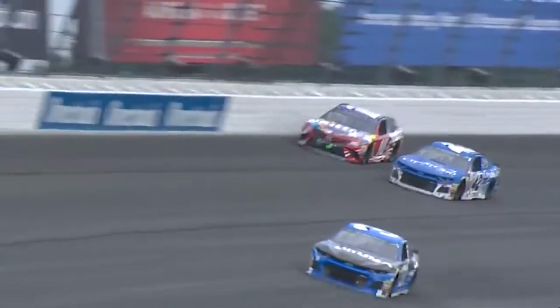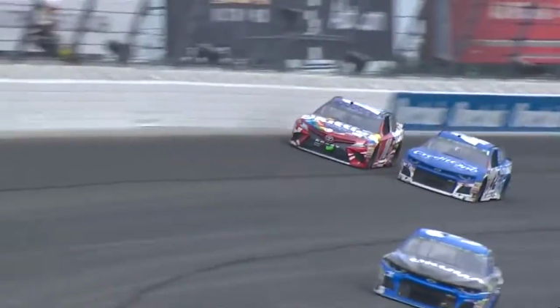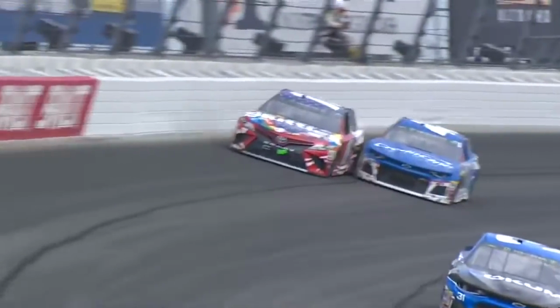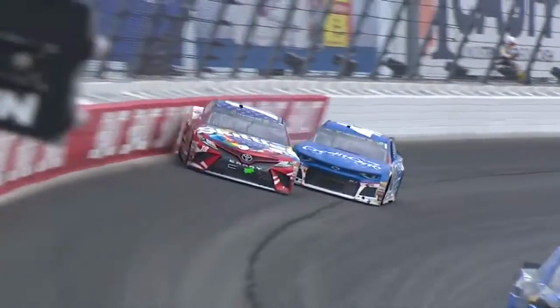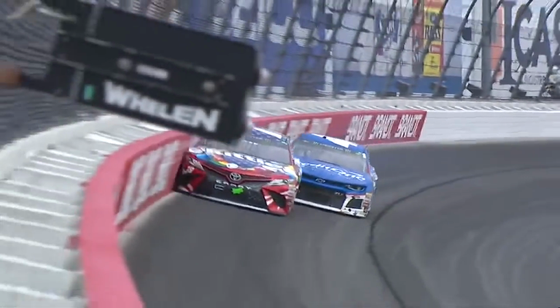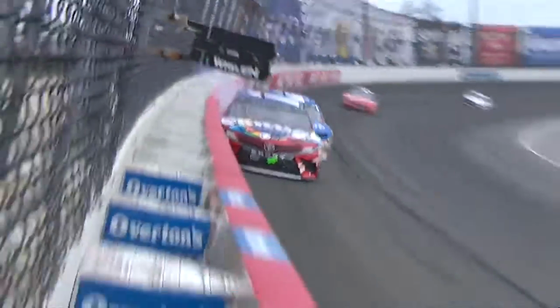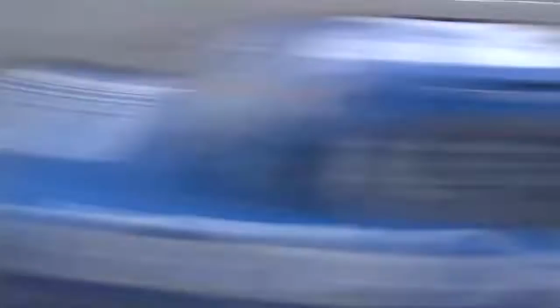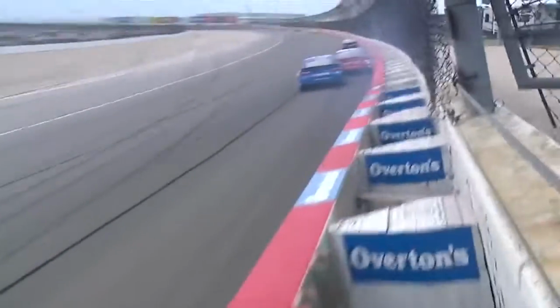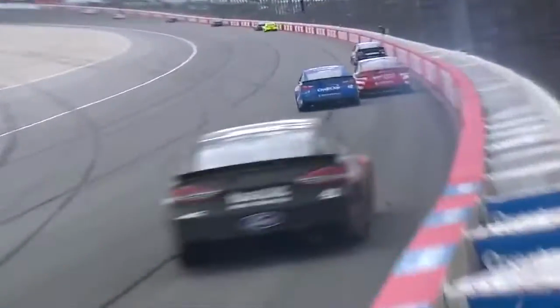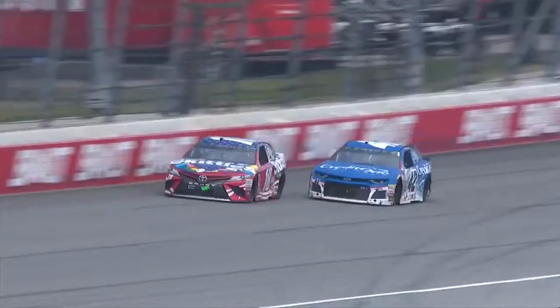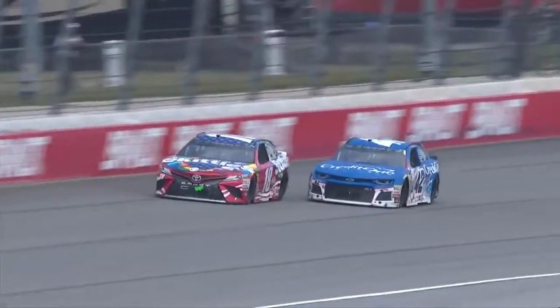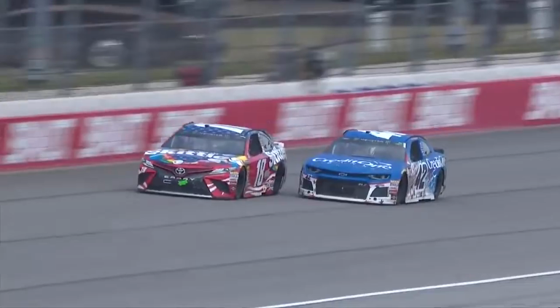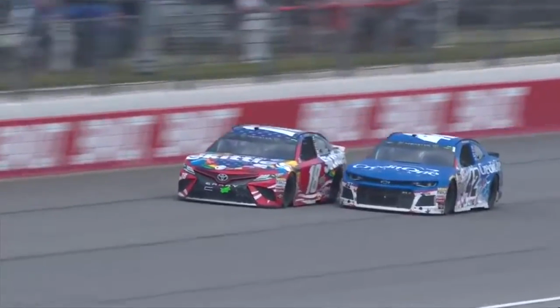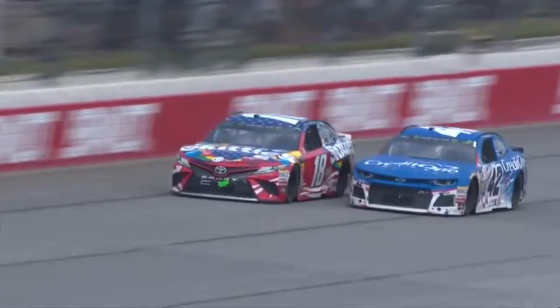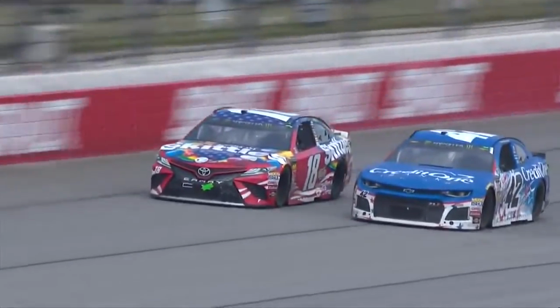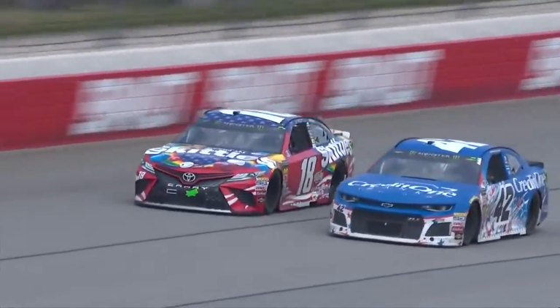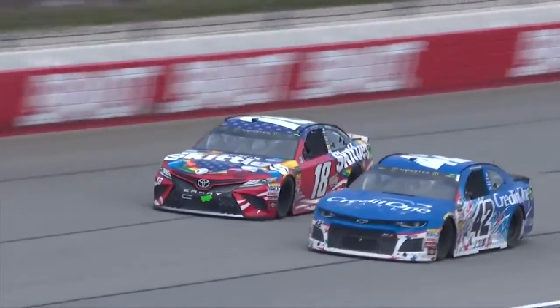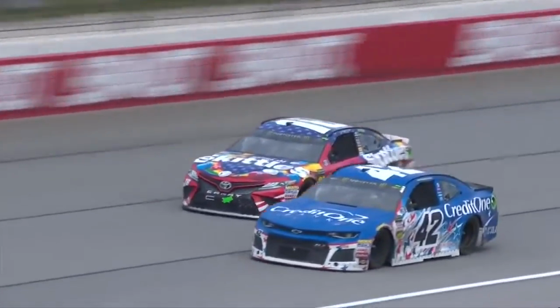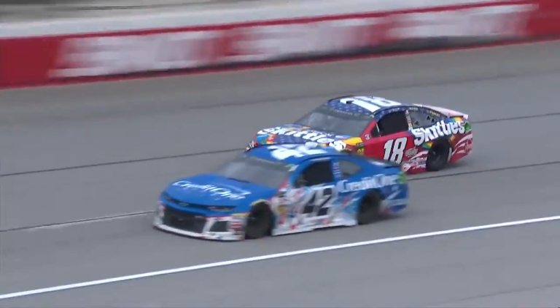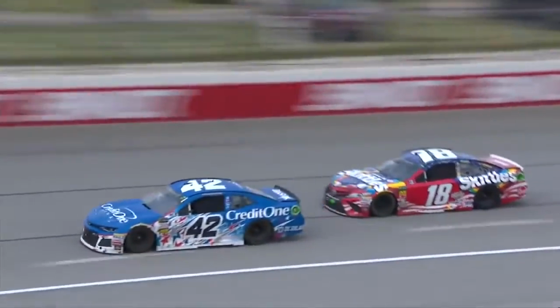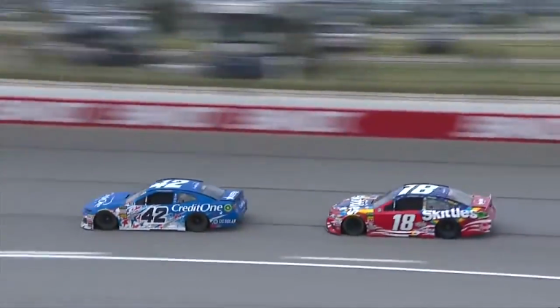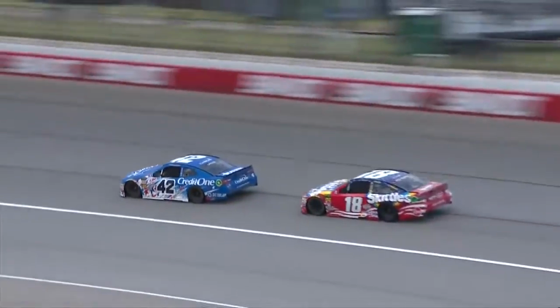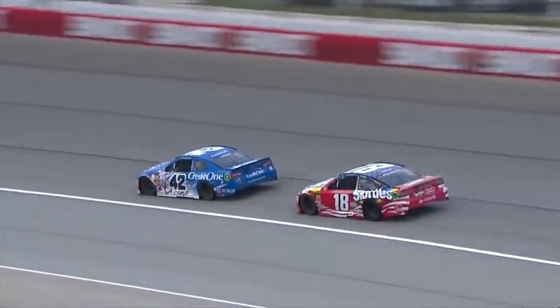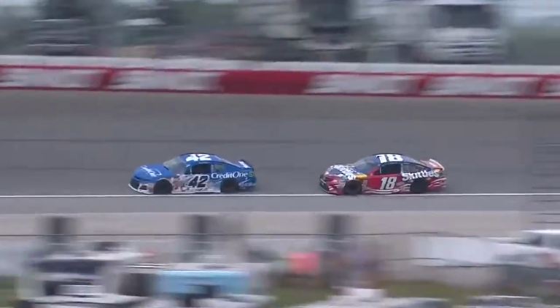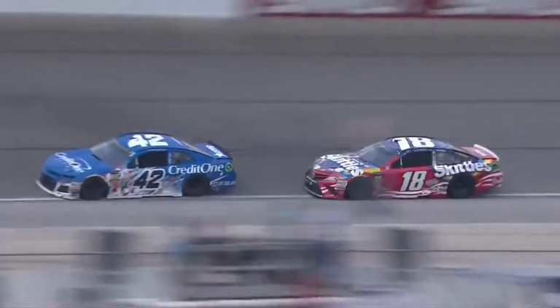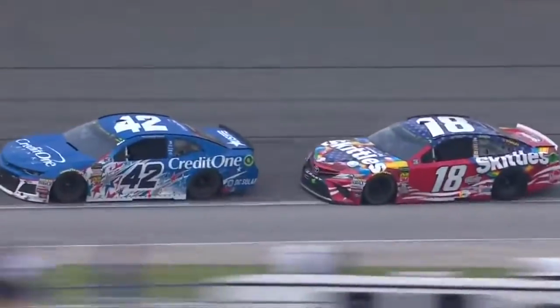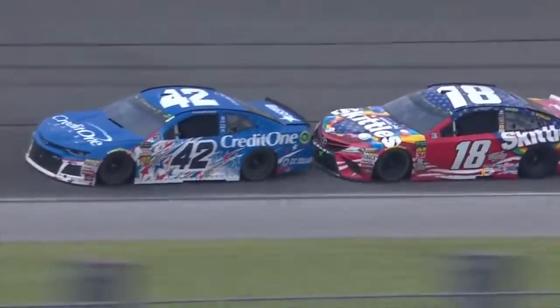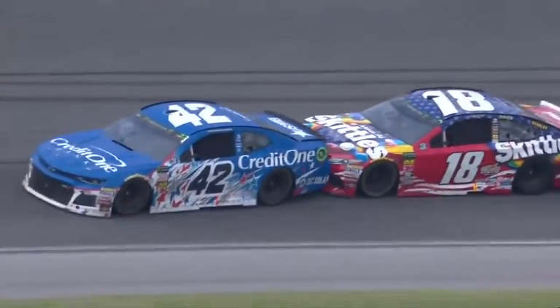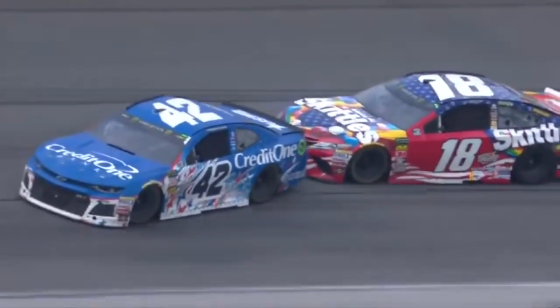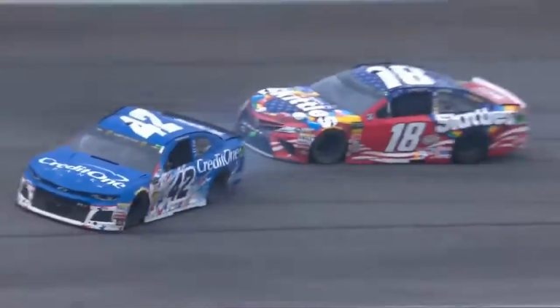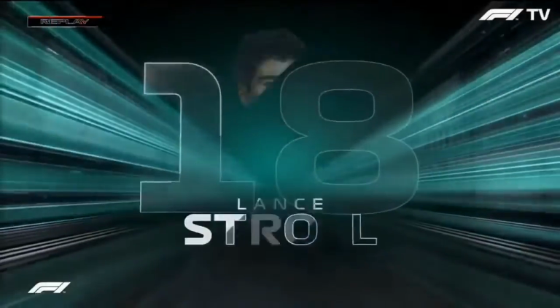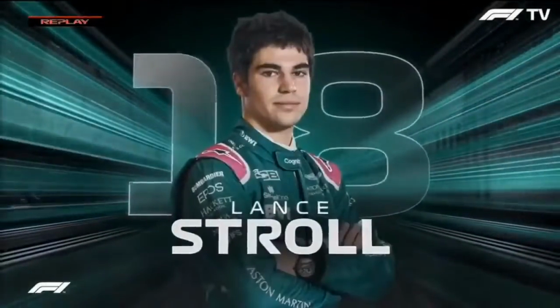Almost. The momentum. The 18. They make contact. The 18 in the wall. They're side by side again, going into three for the lead. Larson has the advantage. Here comes the 18. He puts the bumper to the back of him.